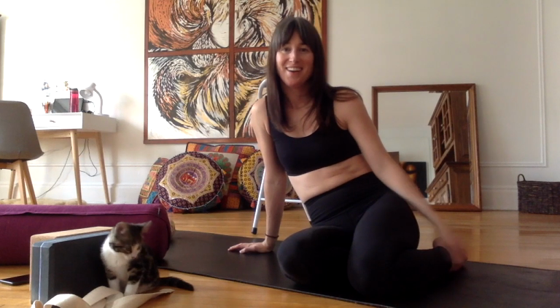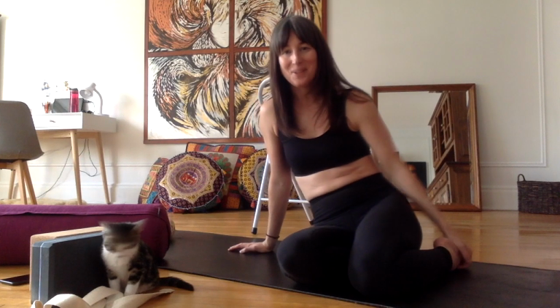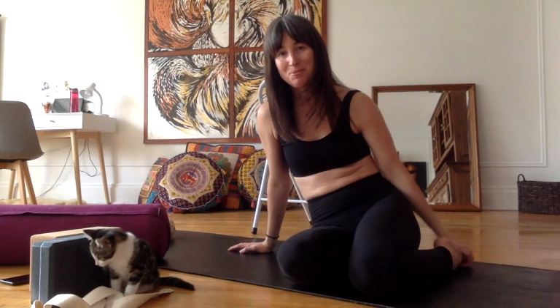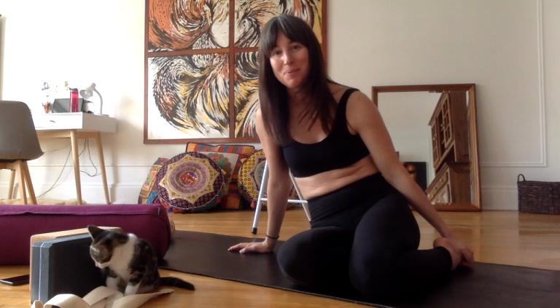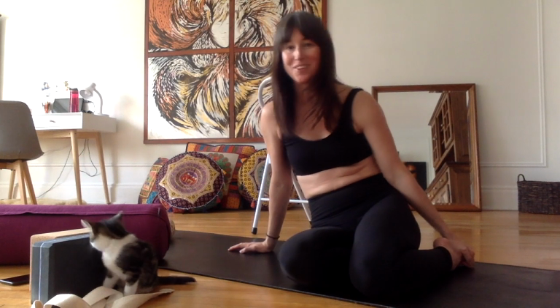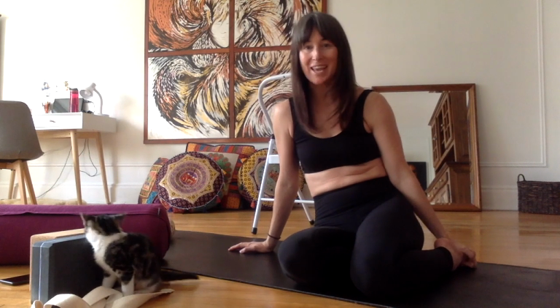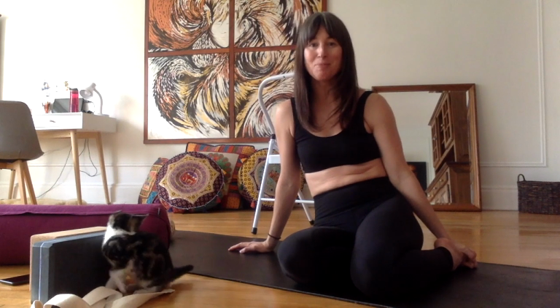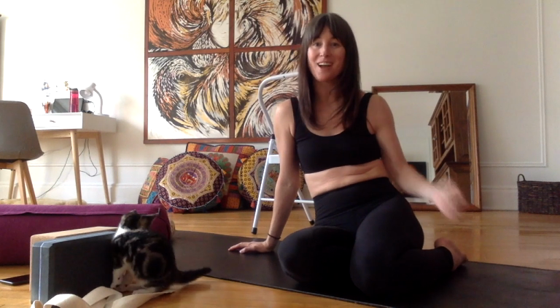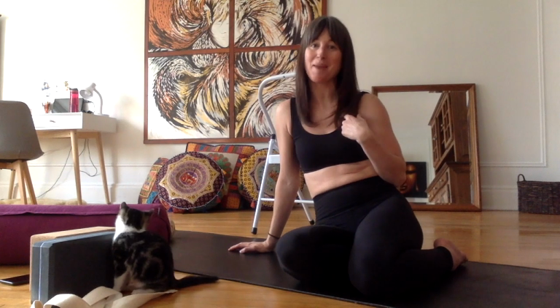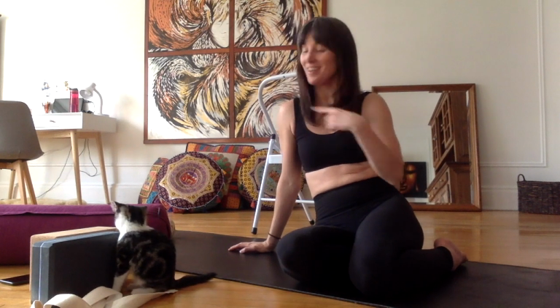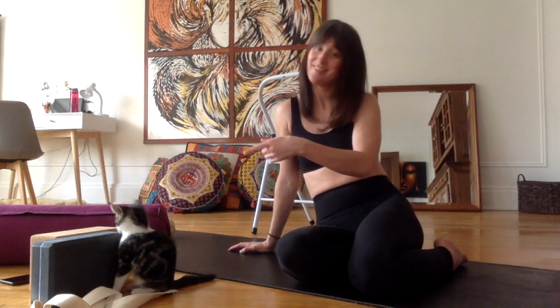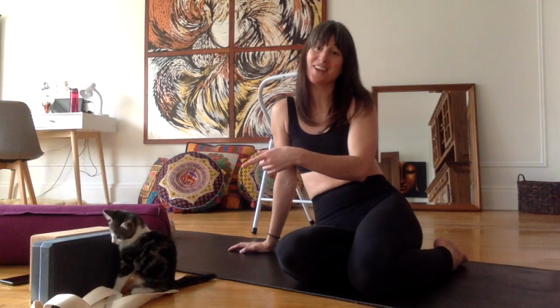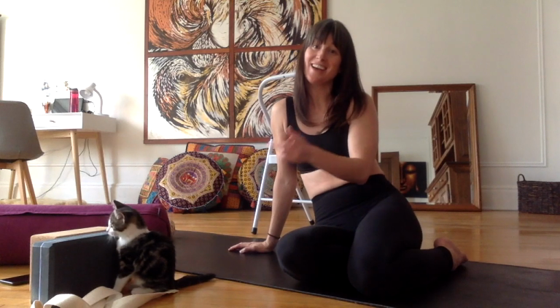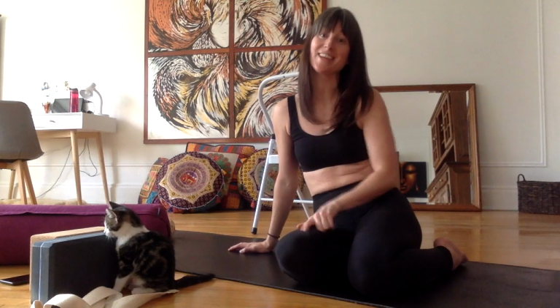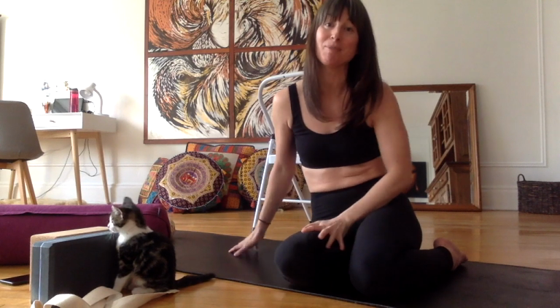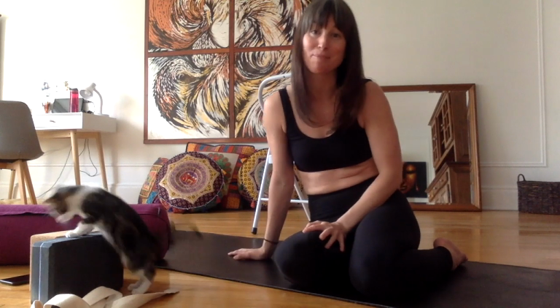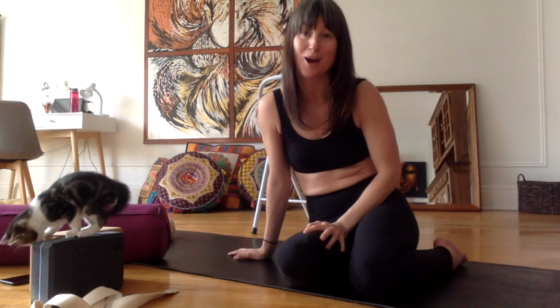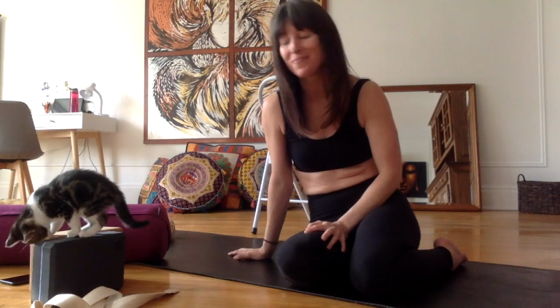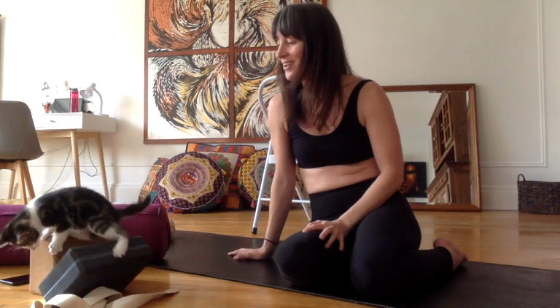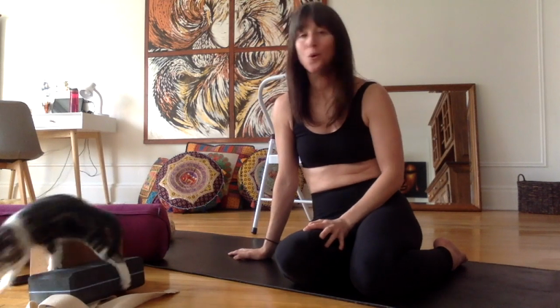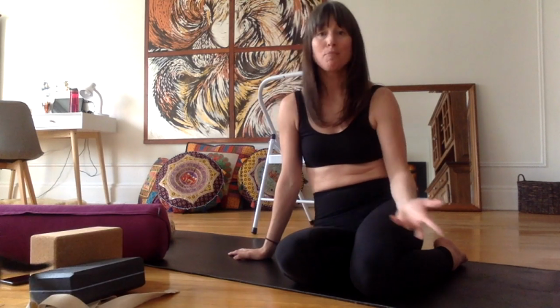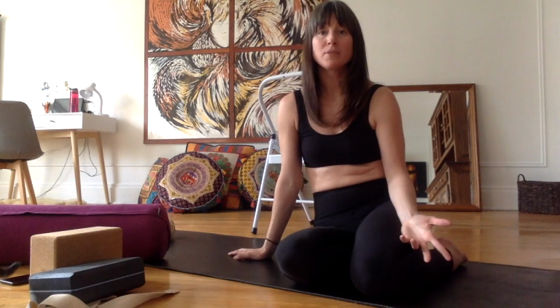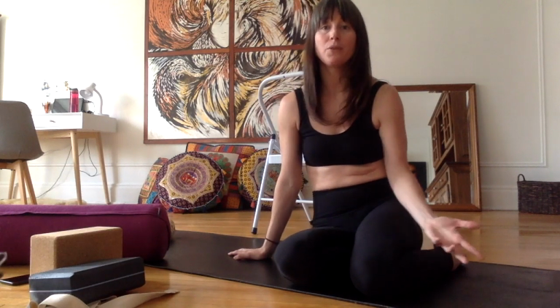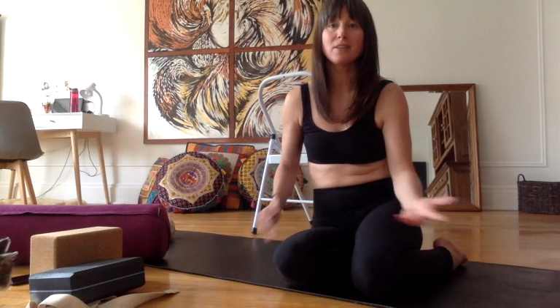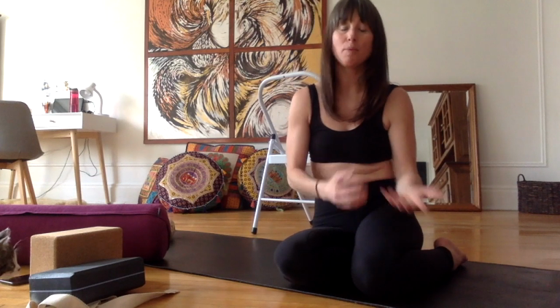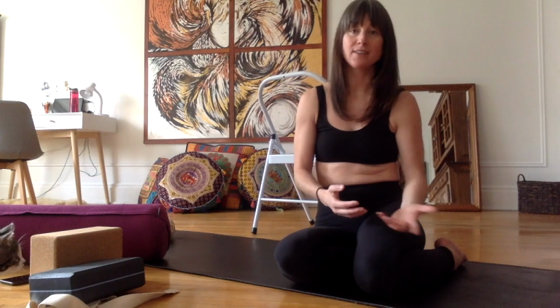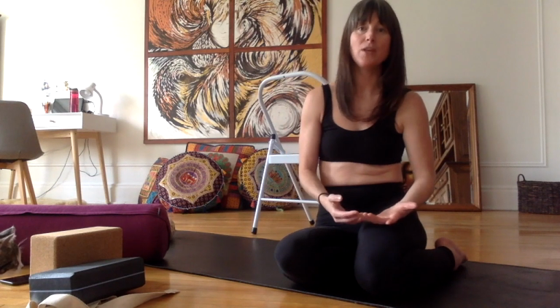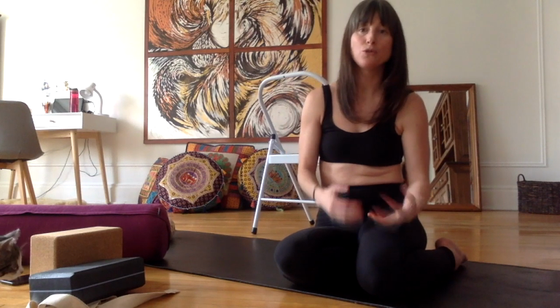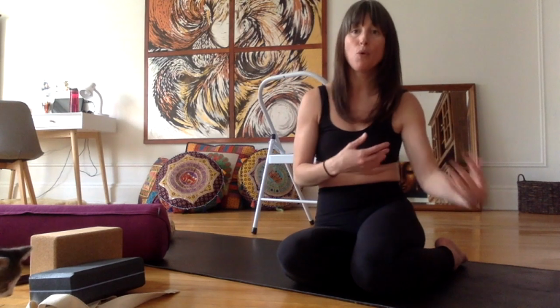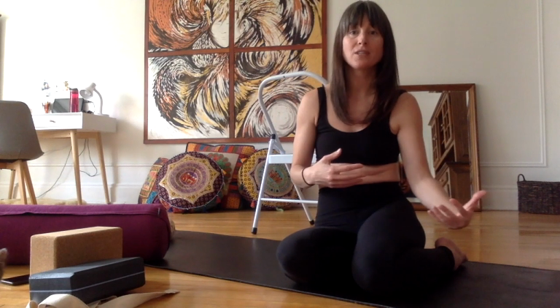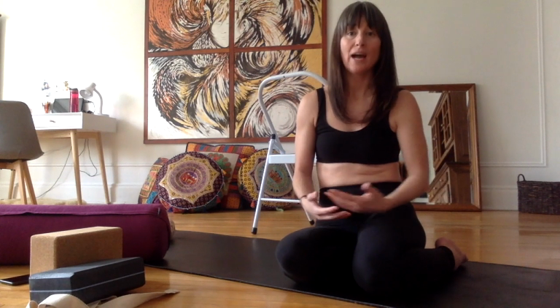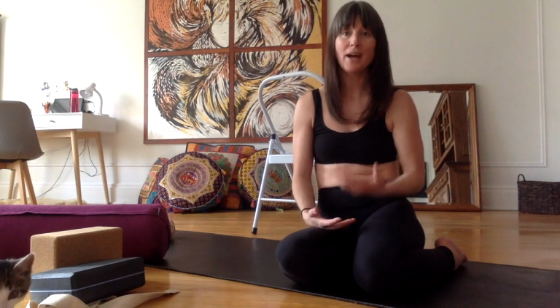Hello beautiful people! Welcome to AM Yoga Moves. I'm Anne-Marie, that's Shanti, and today we're going to be talking about props. So what are props? Well, they're basically objects that we use to support our practice.